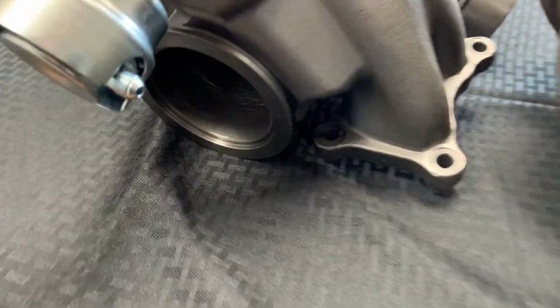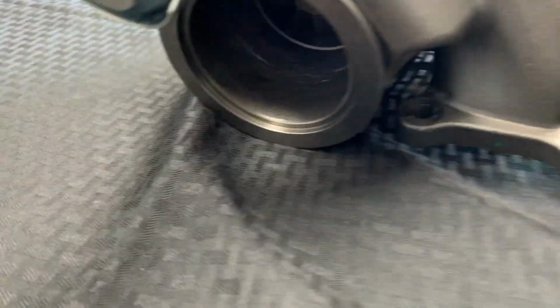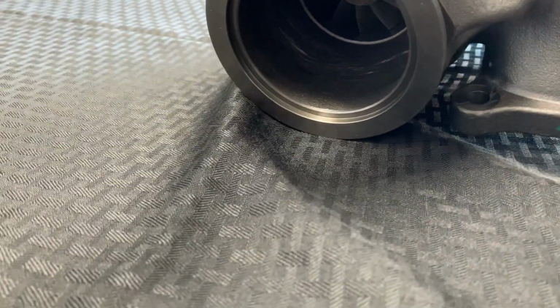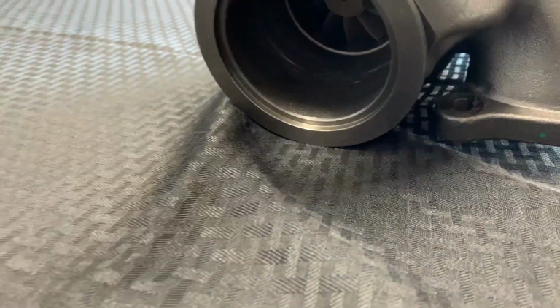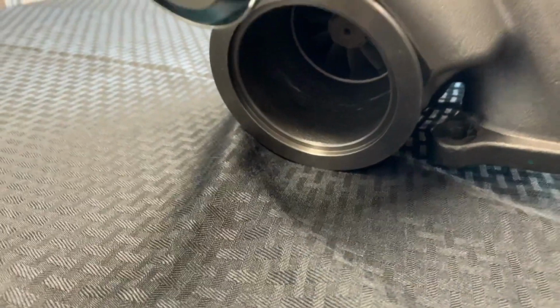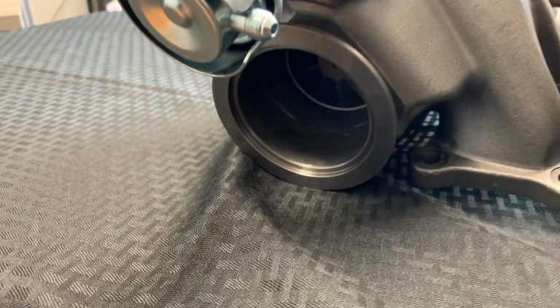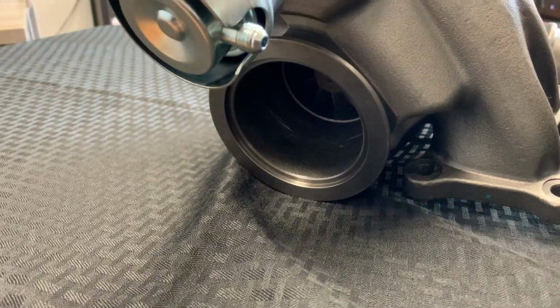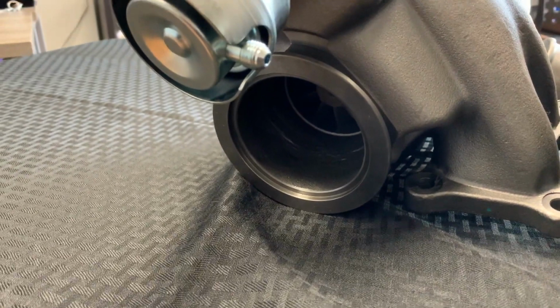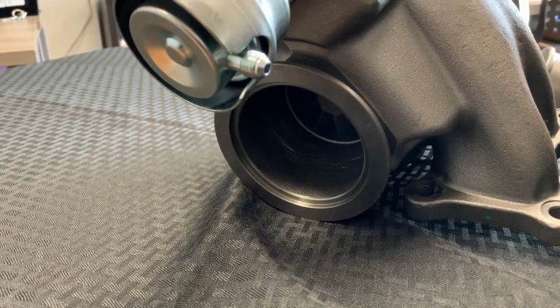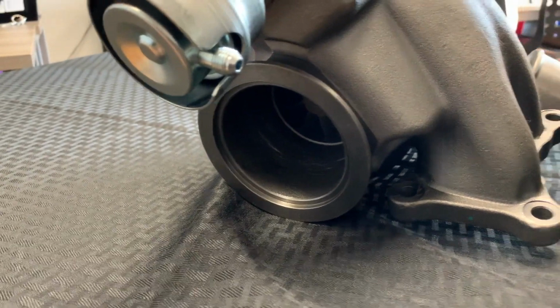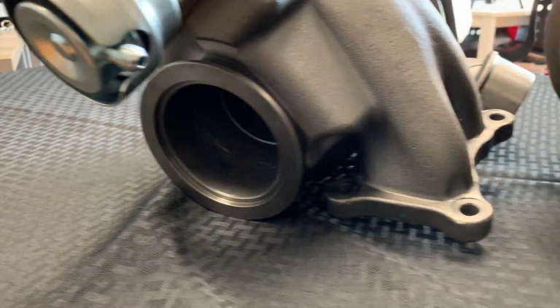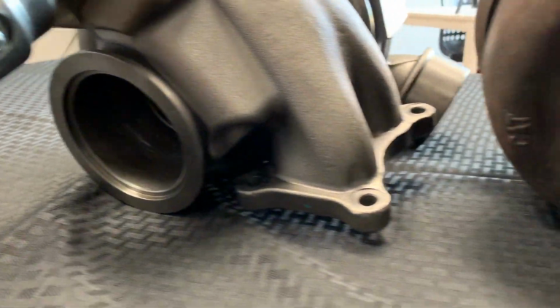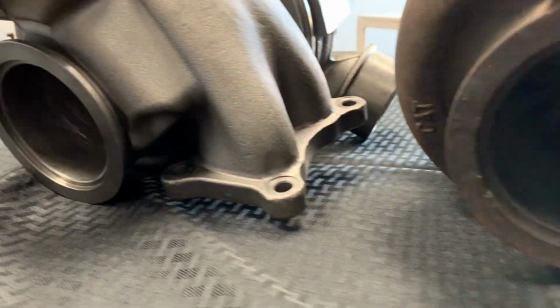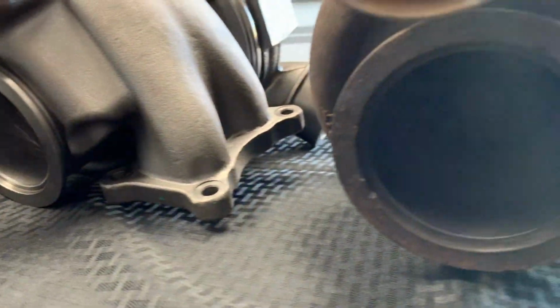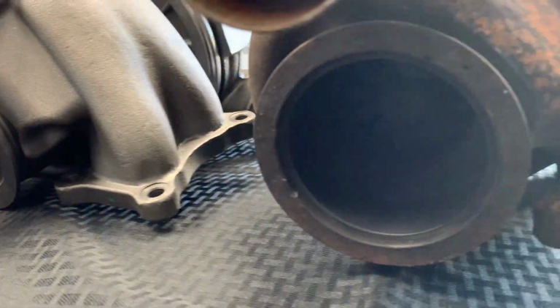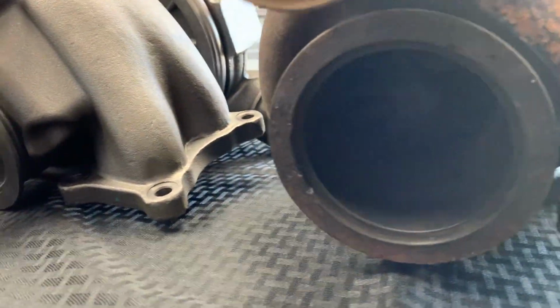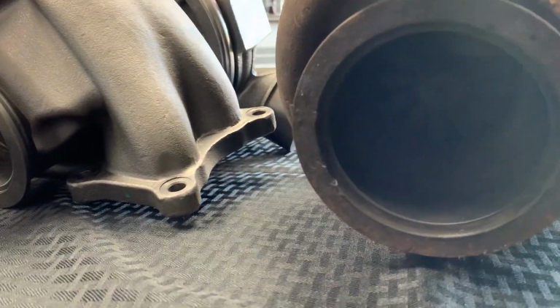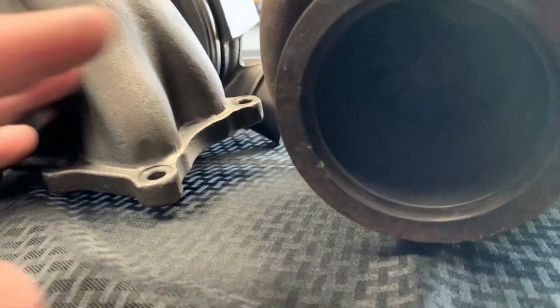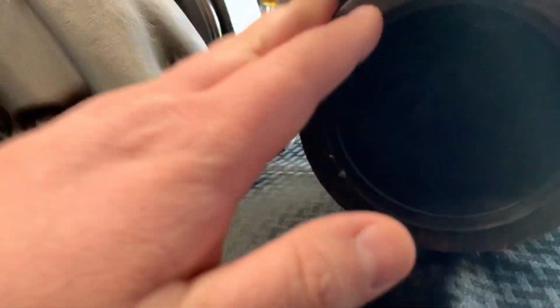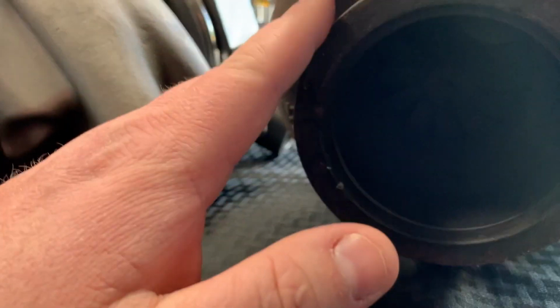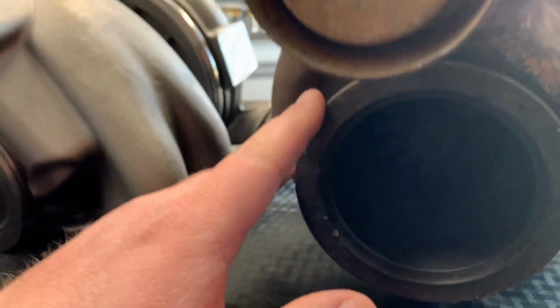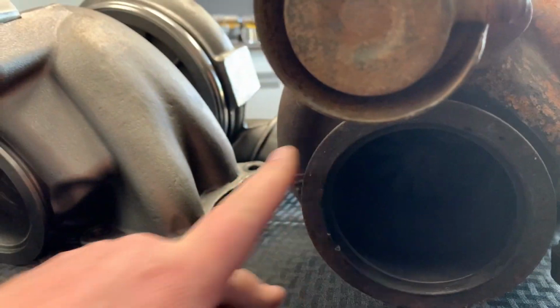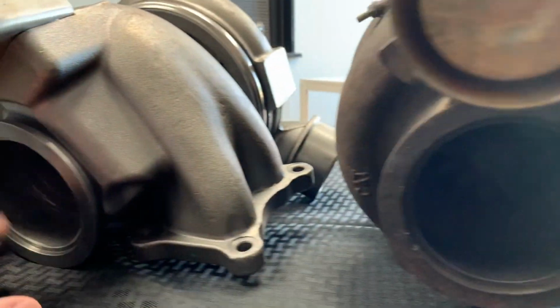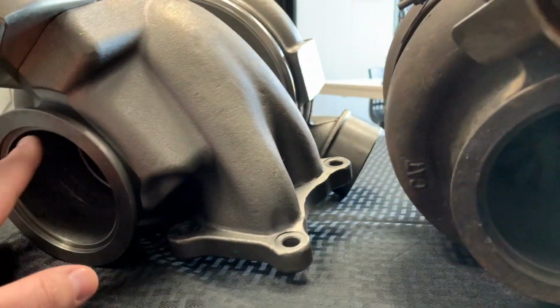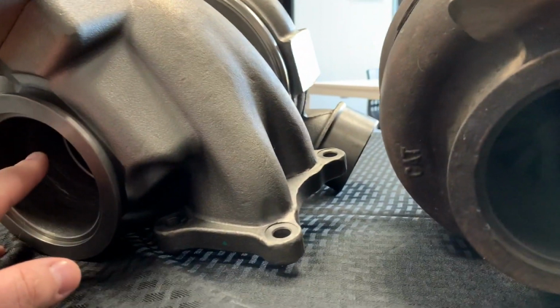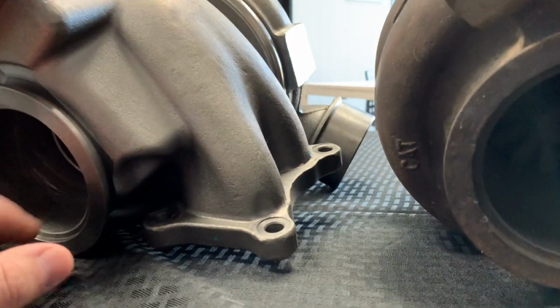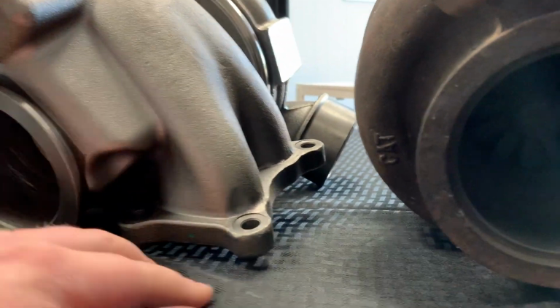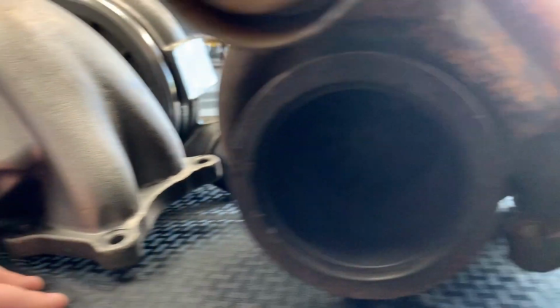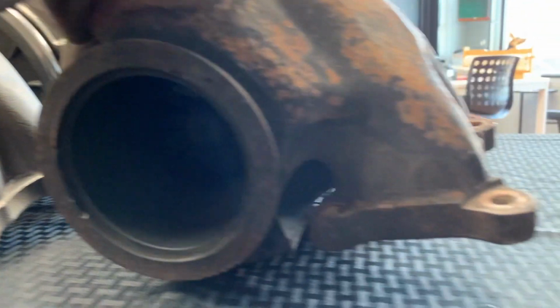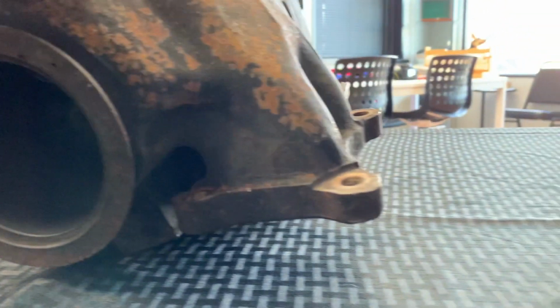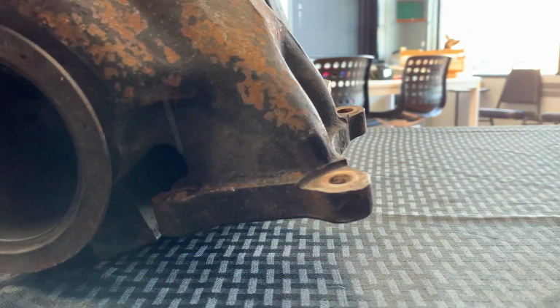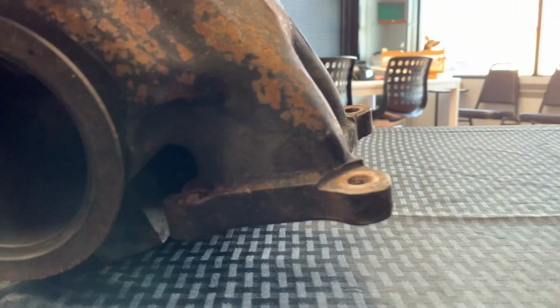Aside from the different wheels, they do have different size exhaust housings. The SDP comes with a slightly smaller 144 versus the high pressure which I believe is a 158 — but please don't quote me on that. As far as bolt-up, these exhaust flanges are going to be the same, along with the flanges that bolt to your manifold.